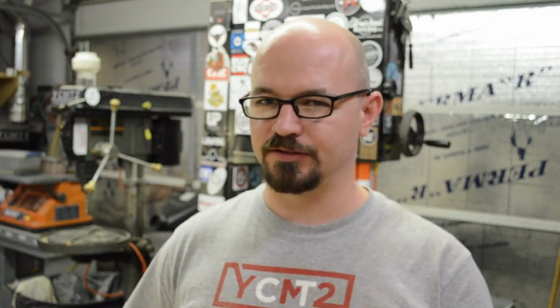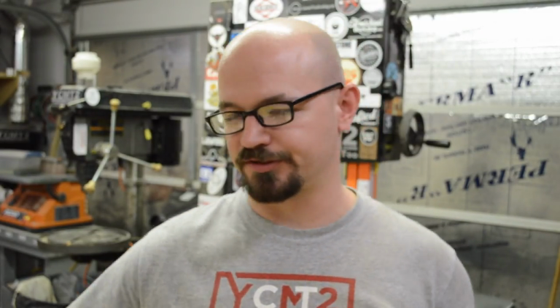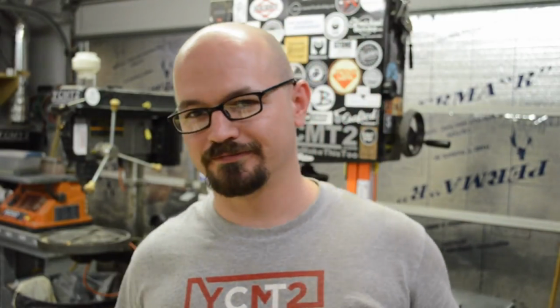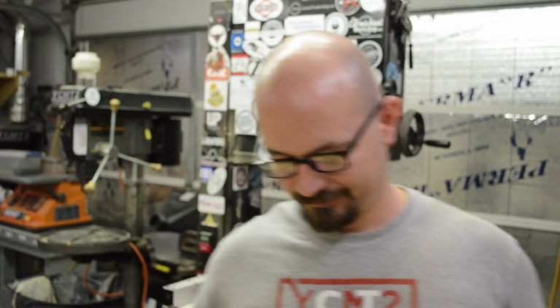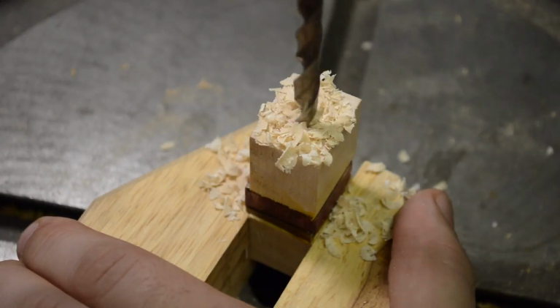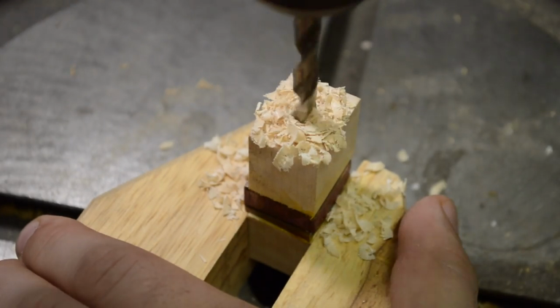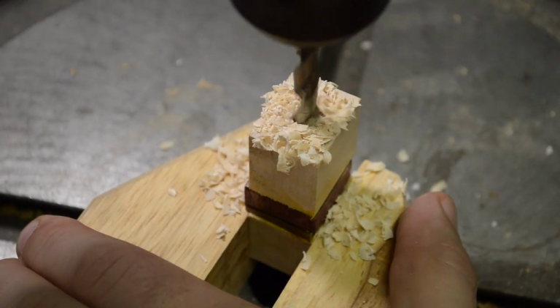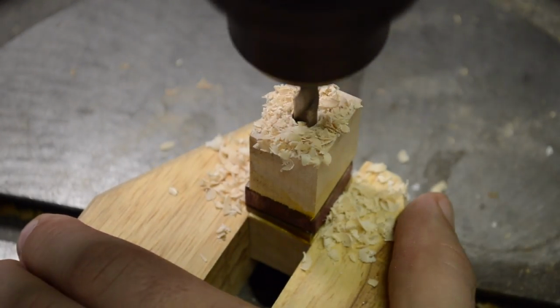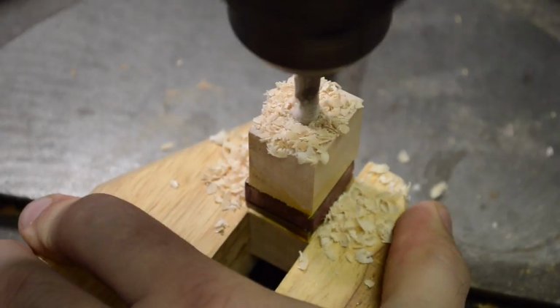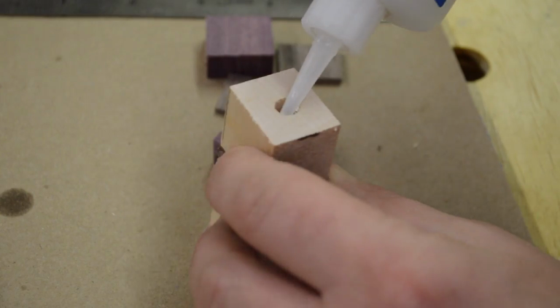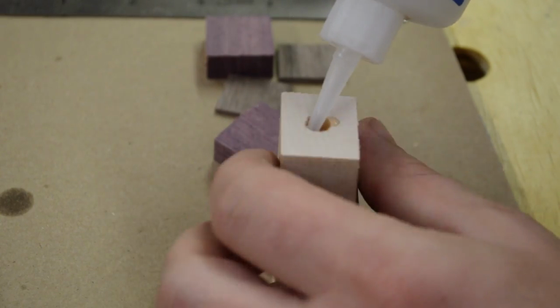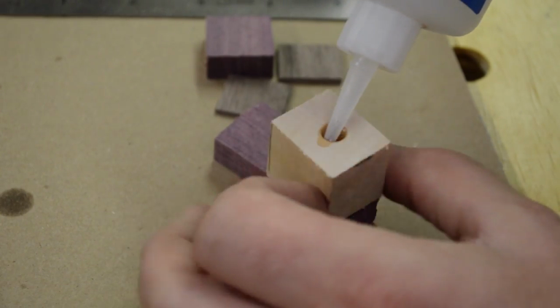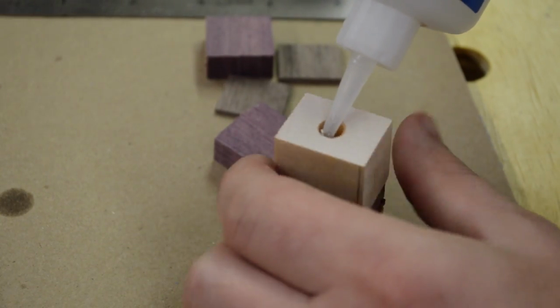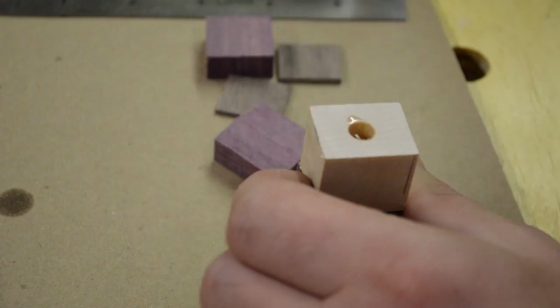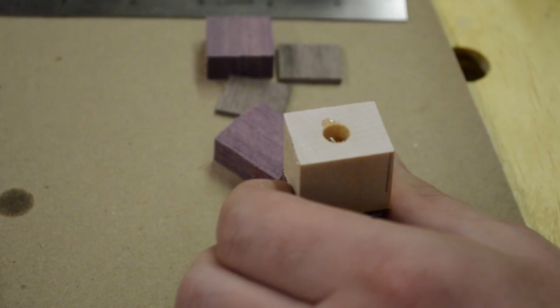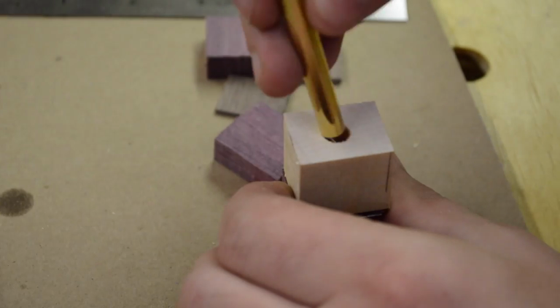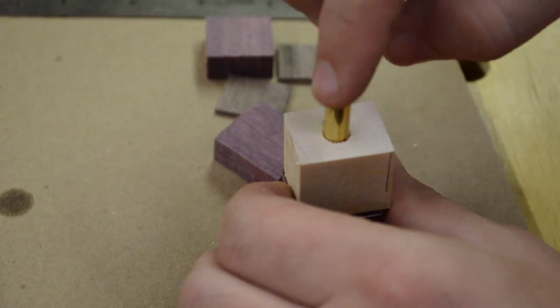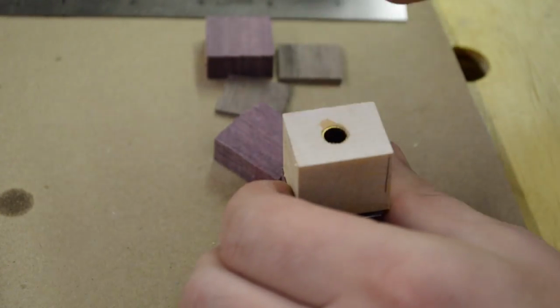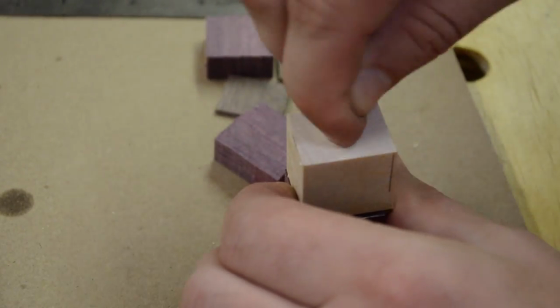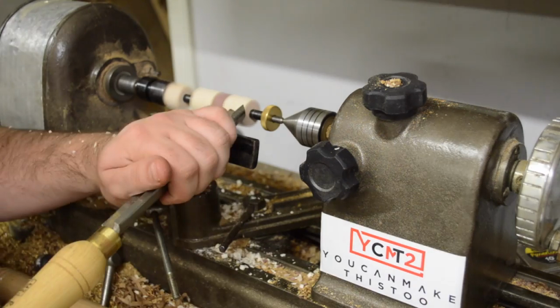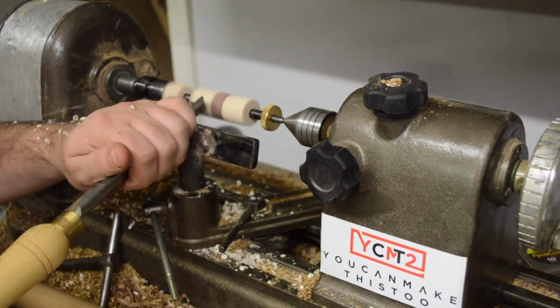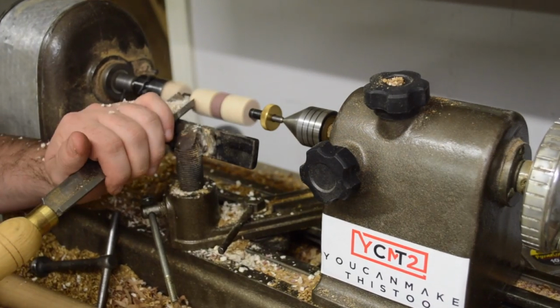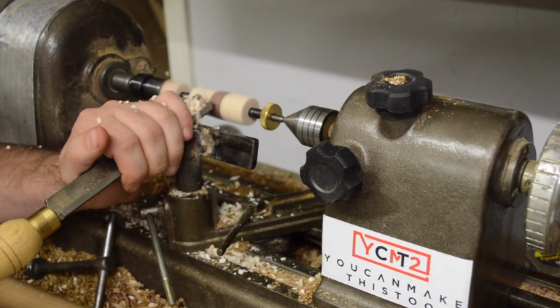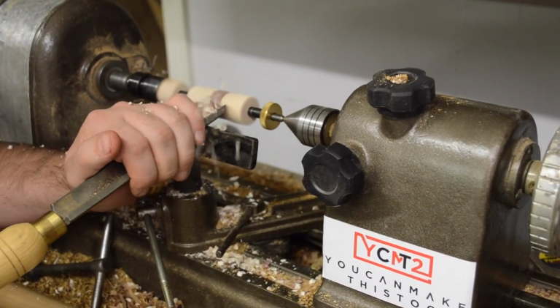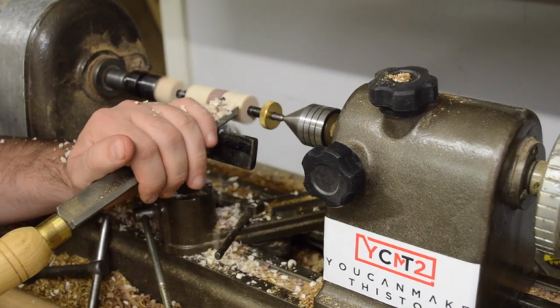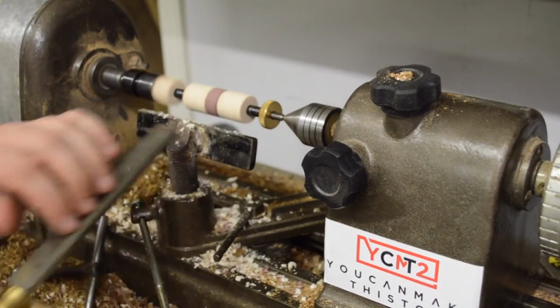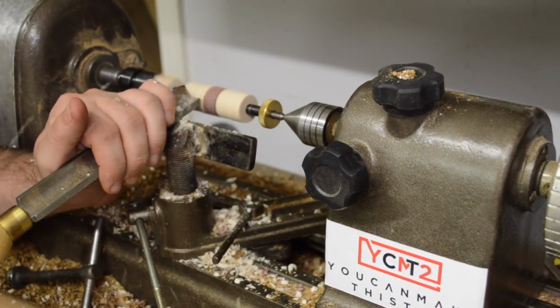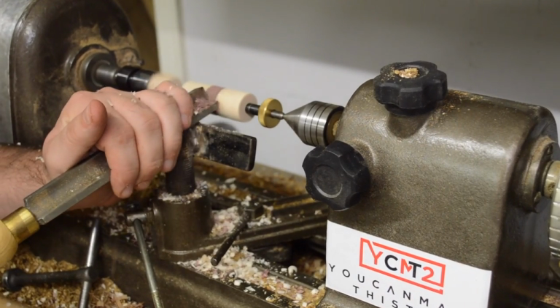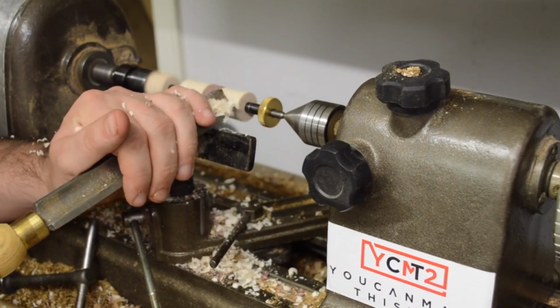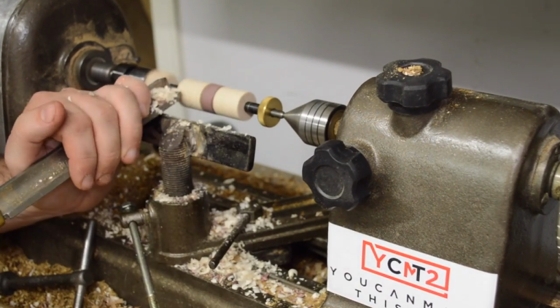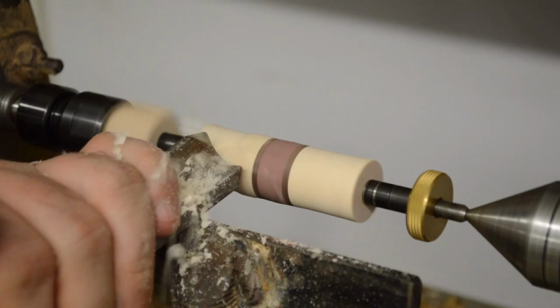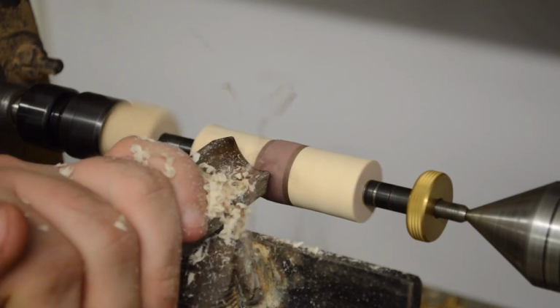After the glue dried, I drill a hole at the drill press for the kit tube, then use CA glue to hold it in place. I should have scuffed the tube first with sandpaper to get better adhesion, but I forgot — everything seems to be okay though.